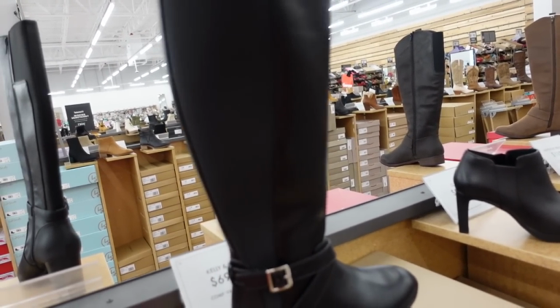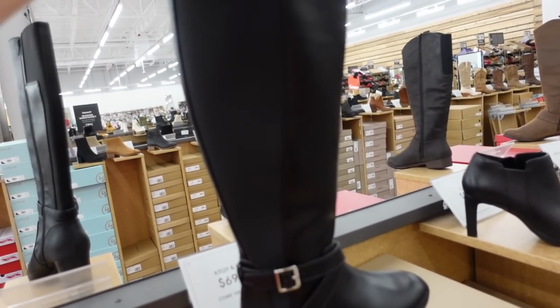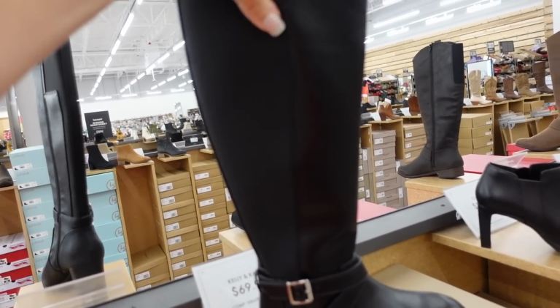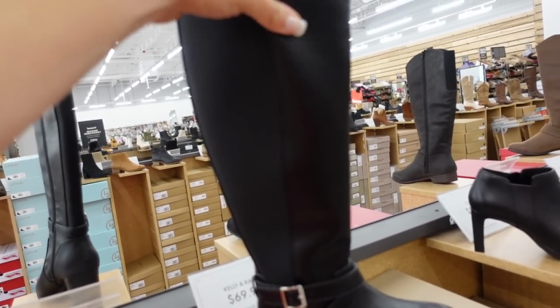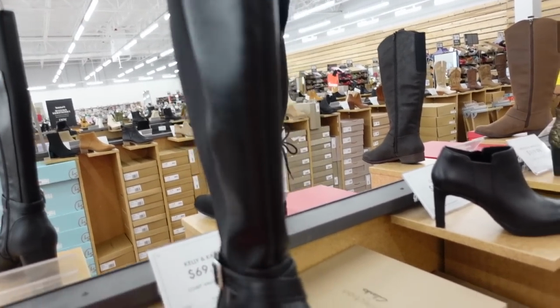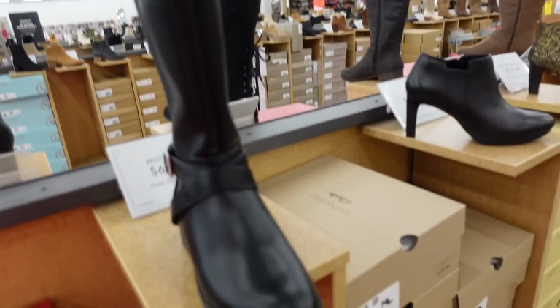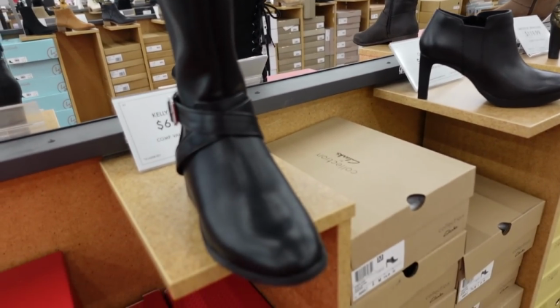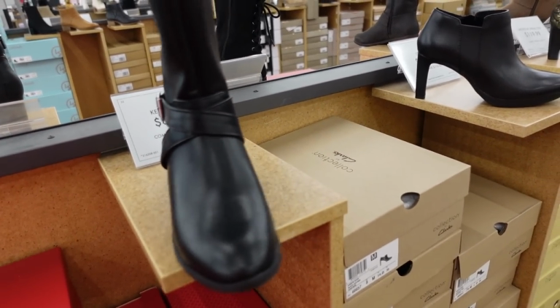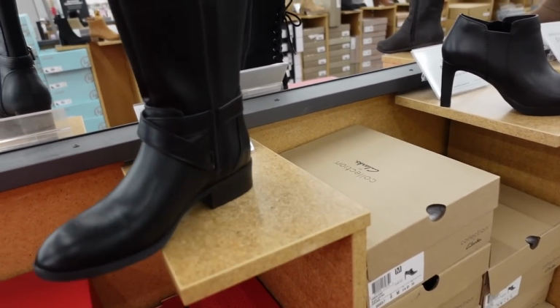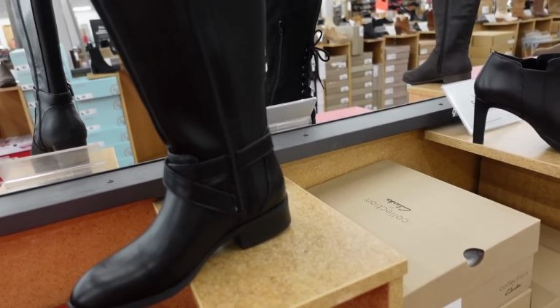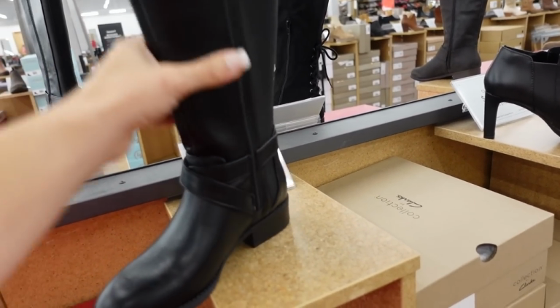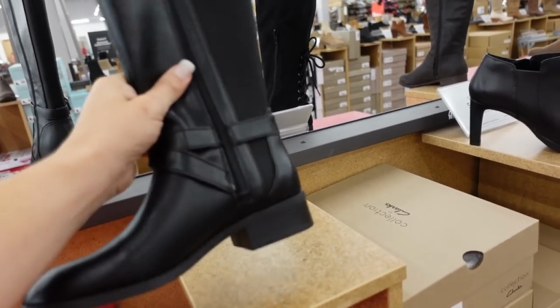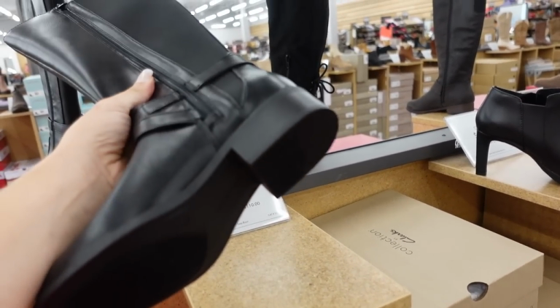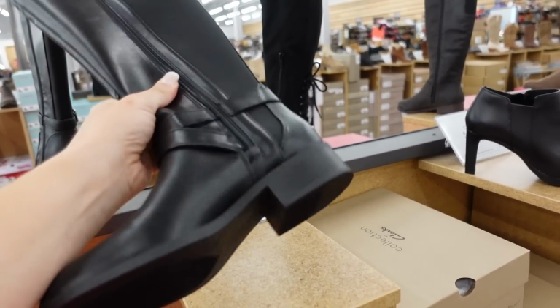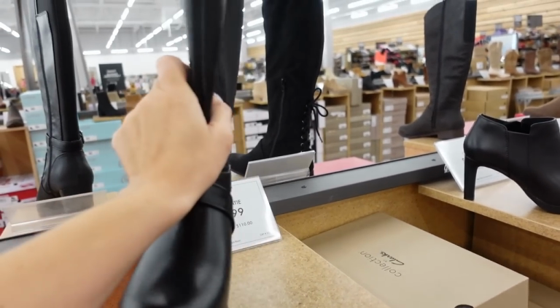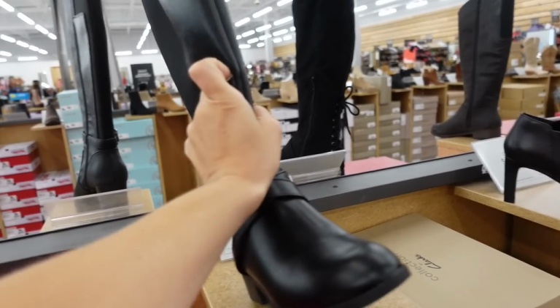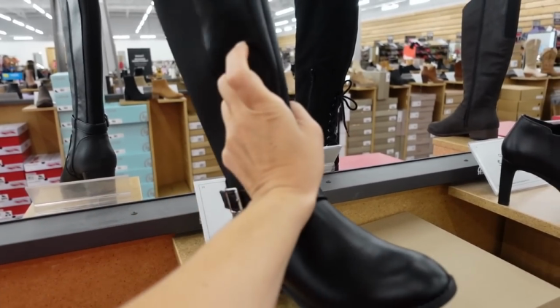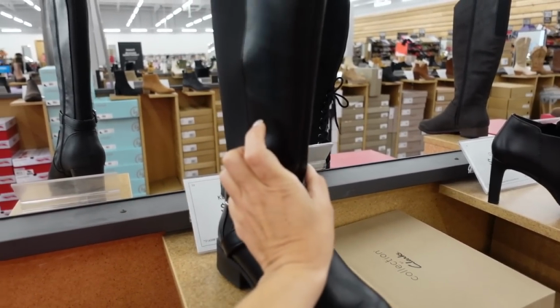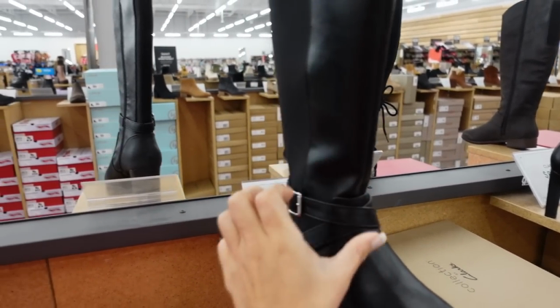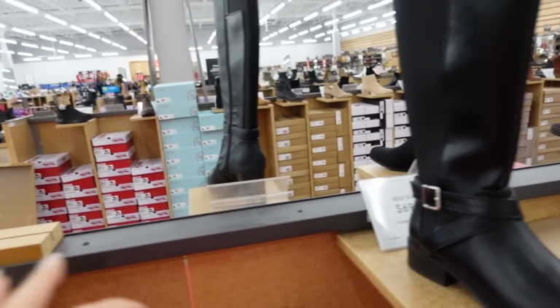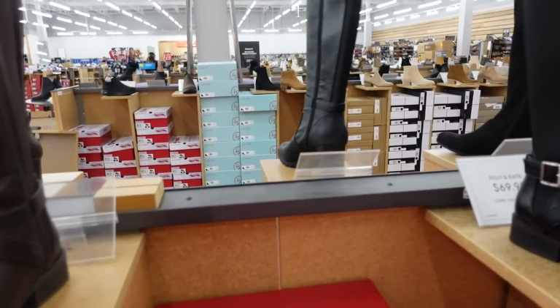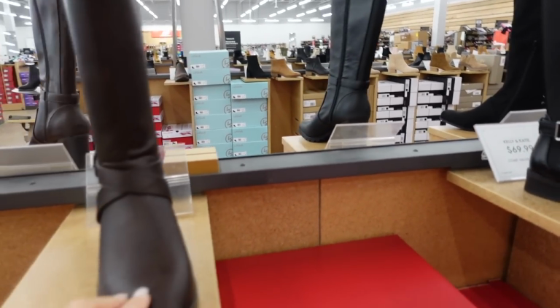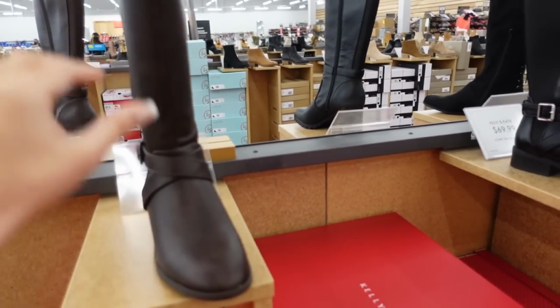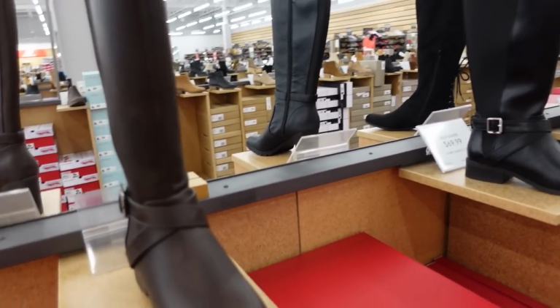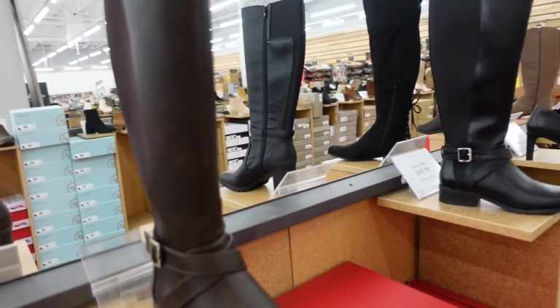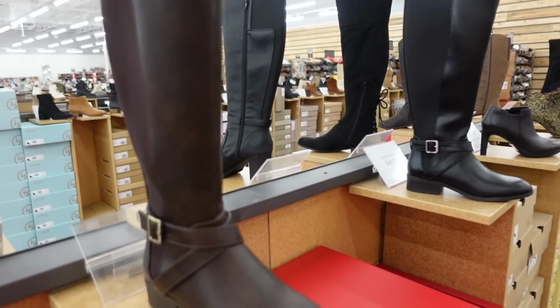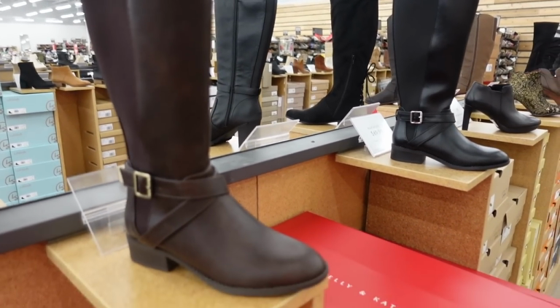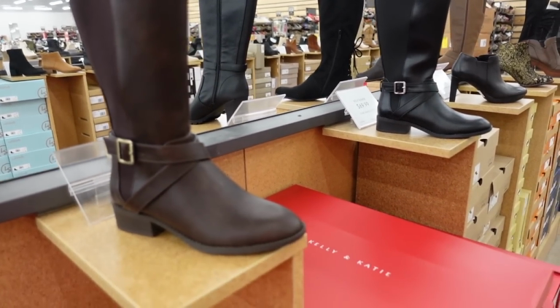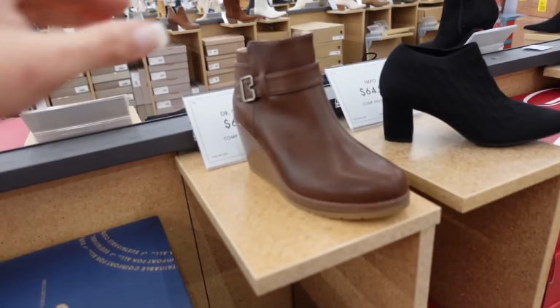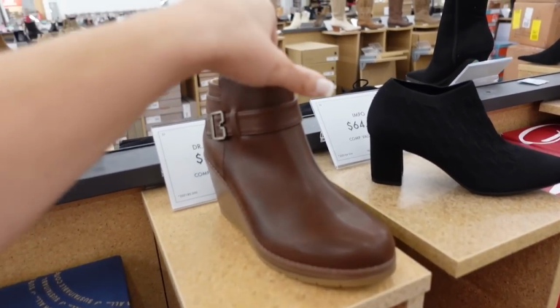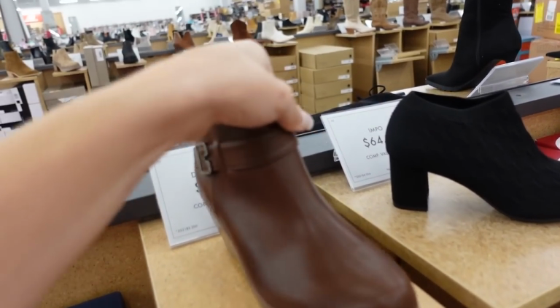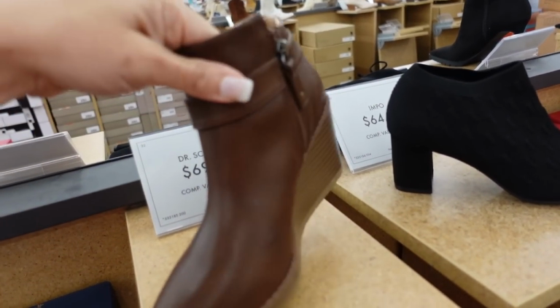Riding boot from Kelly and Kate — this one has elastic on the side, so really nice if you have a wider calf, rounded toe, chunkier not-too-high heel, in black and also brown, $69.99.